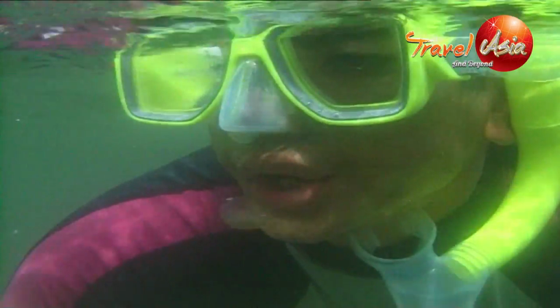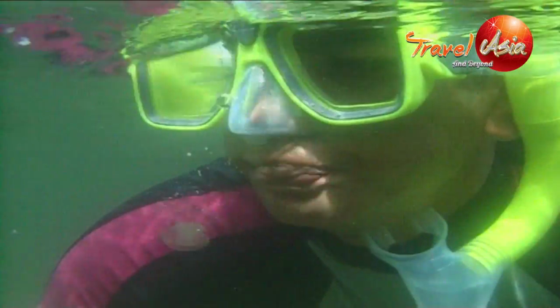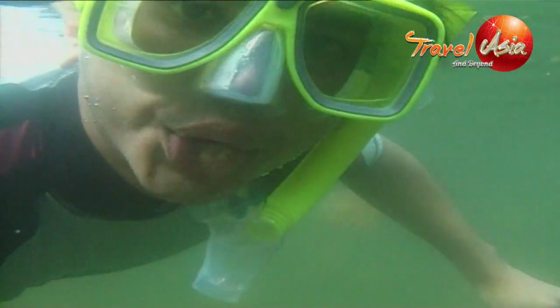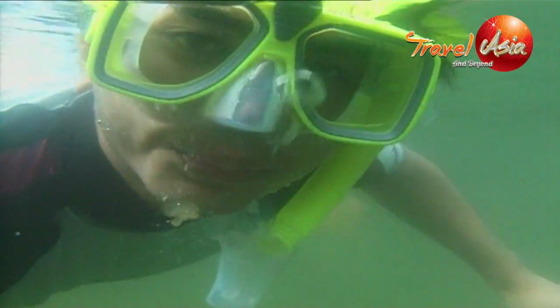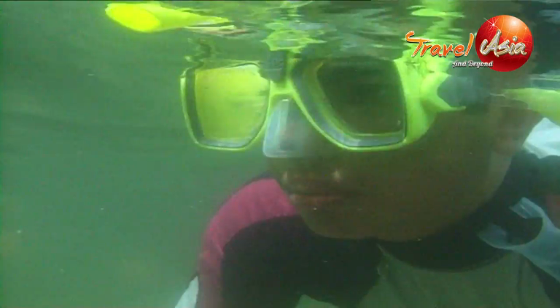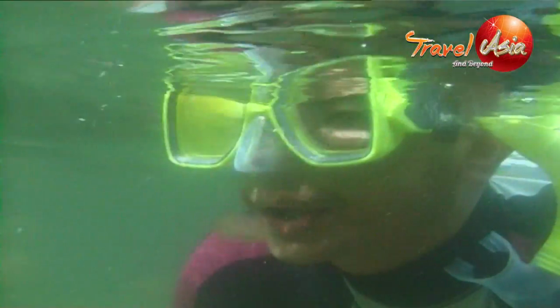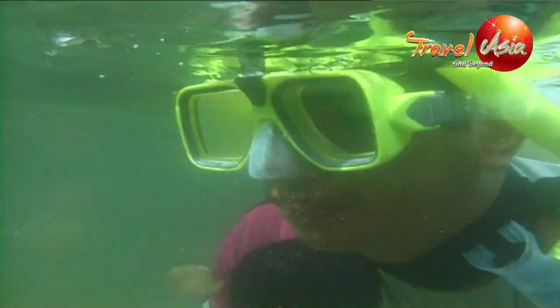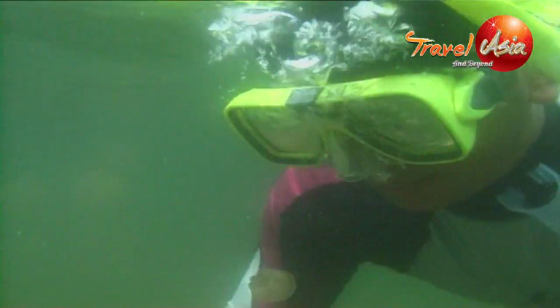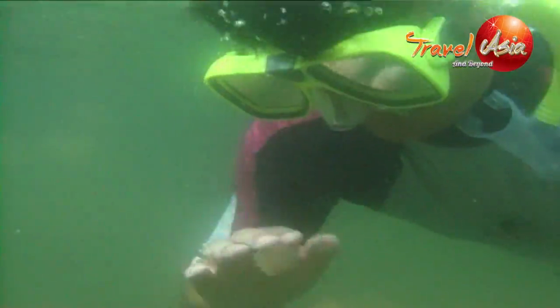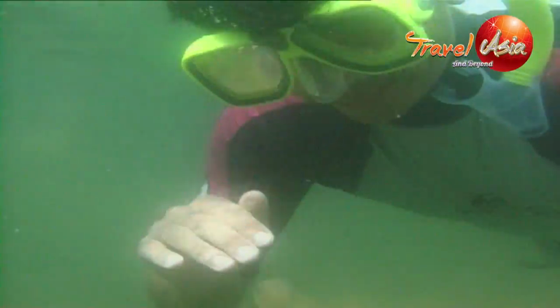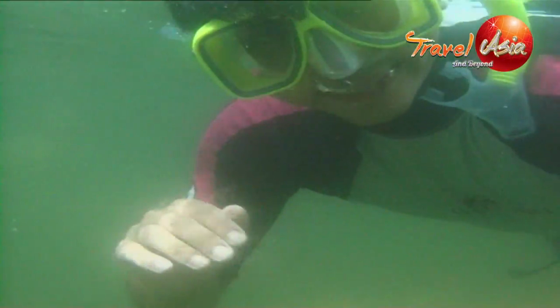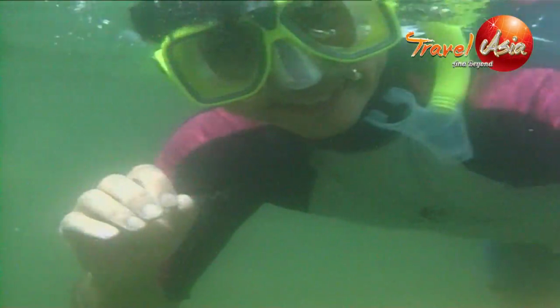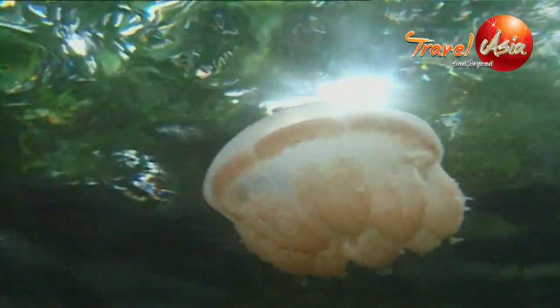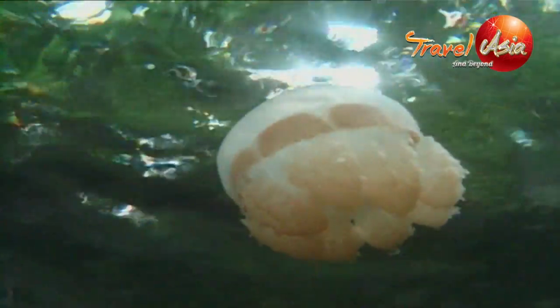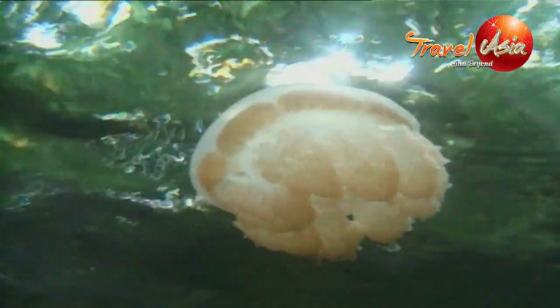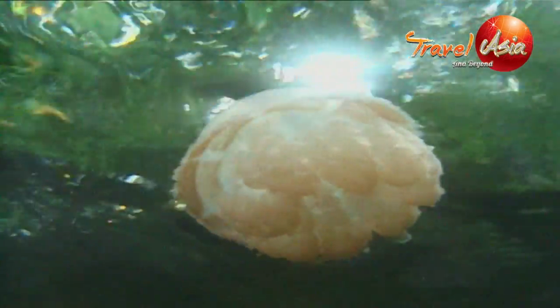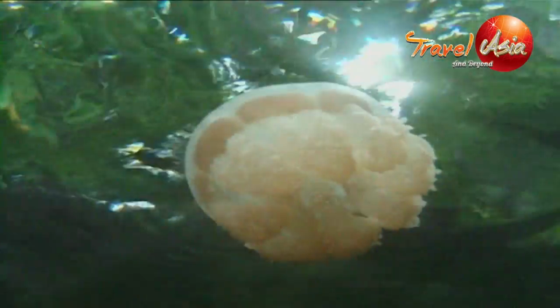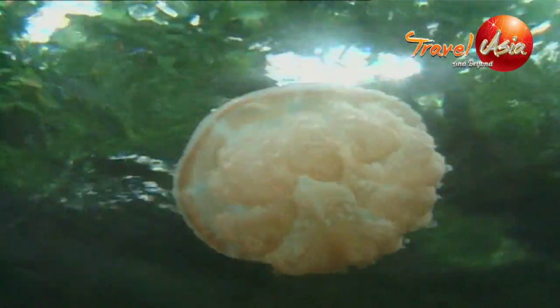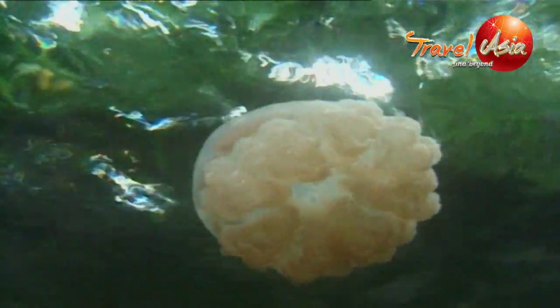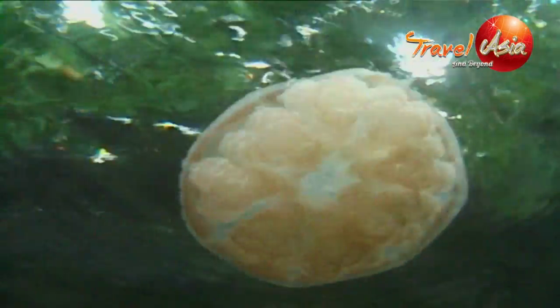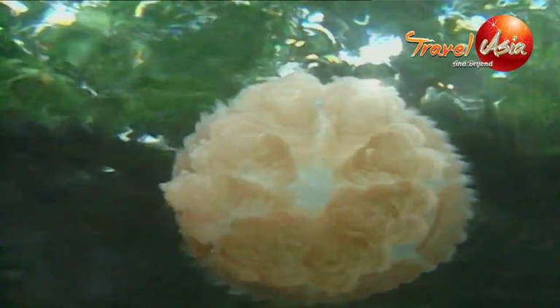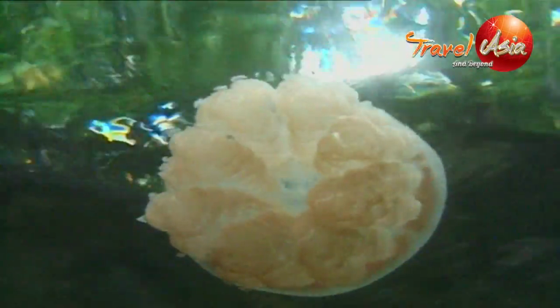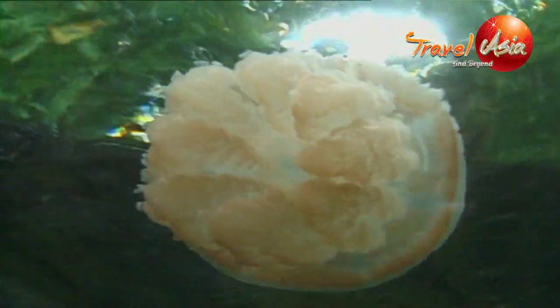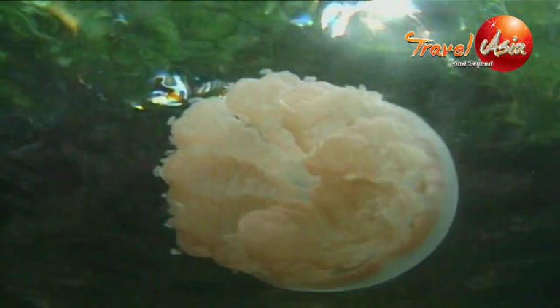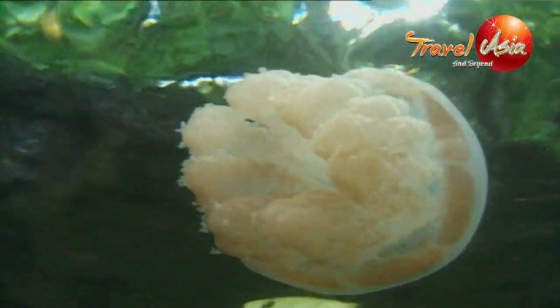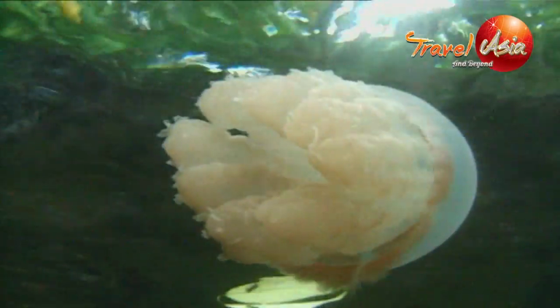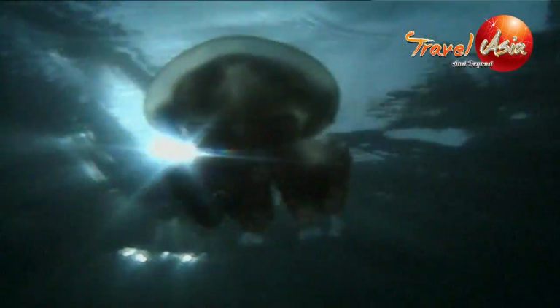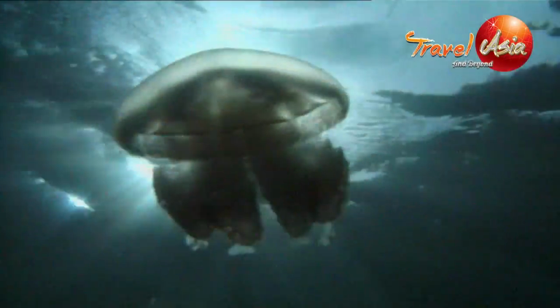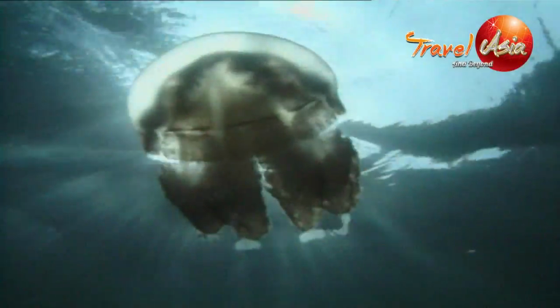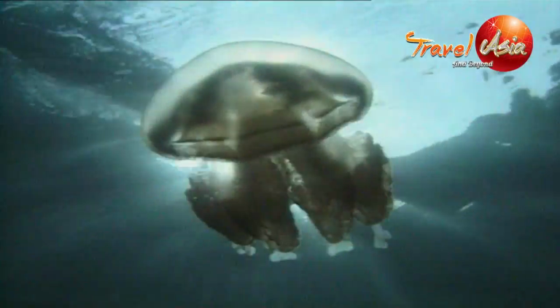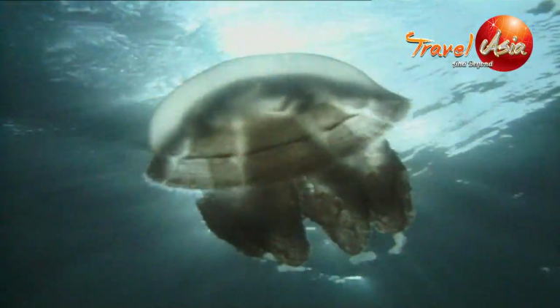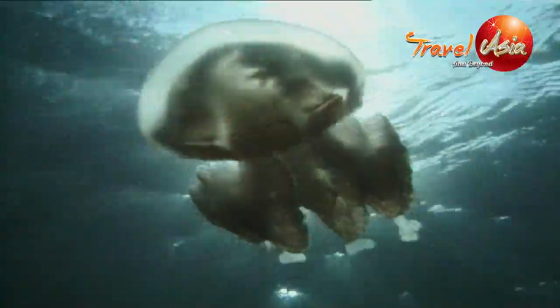These species of jellyfish have been in the lake for so long that their self-defensive stings, along with any natural predators, have all but disappeared. Now they spend their days drifting harmlessly about the lake, harvesting the sun's rays.